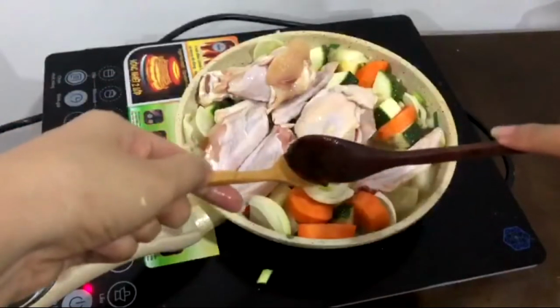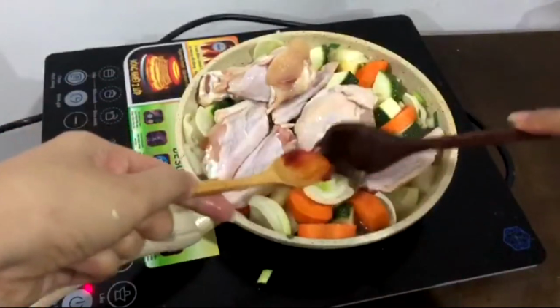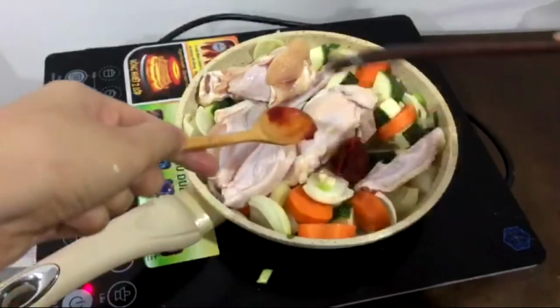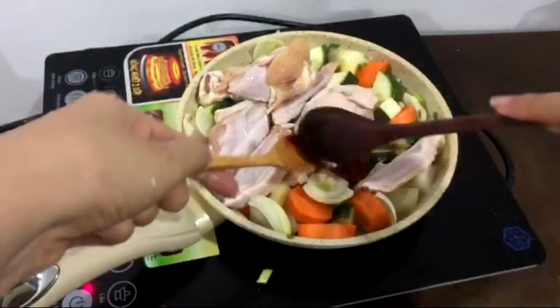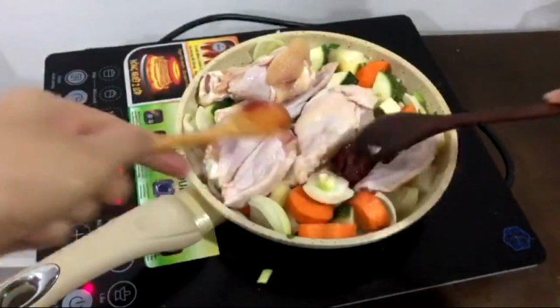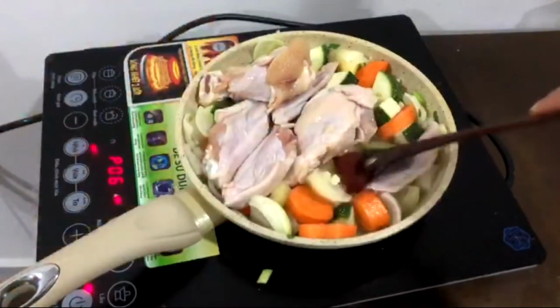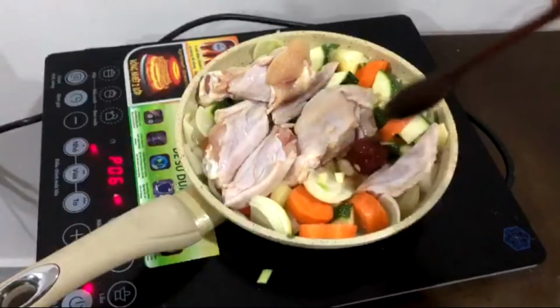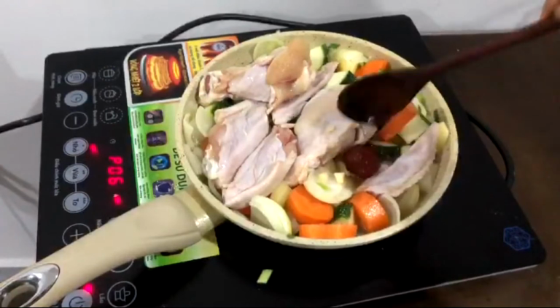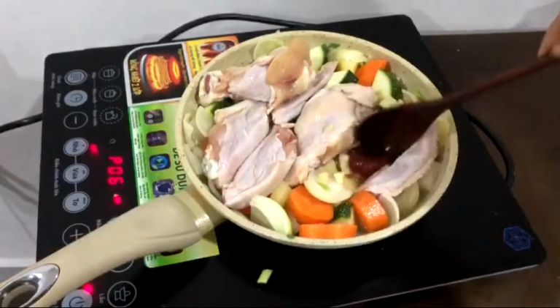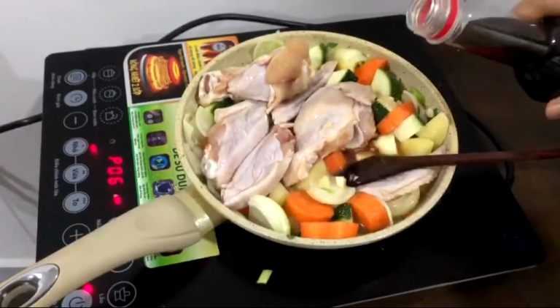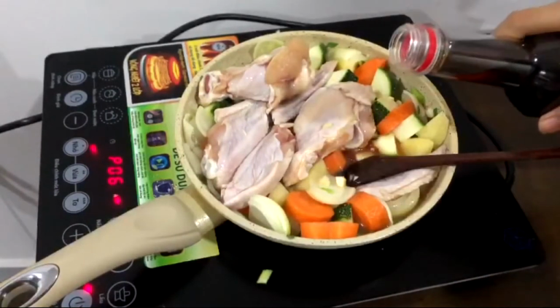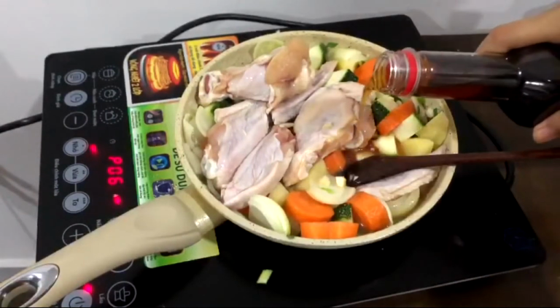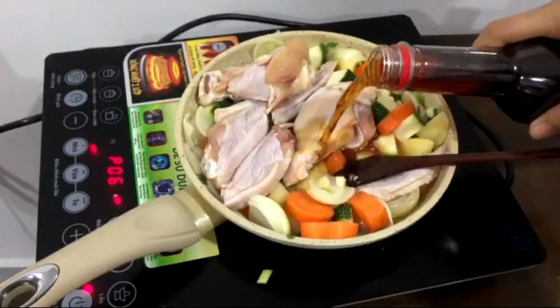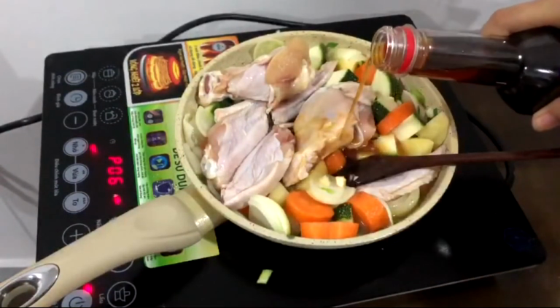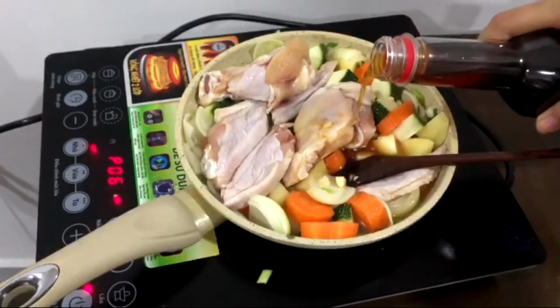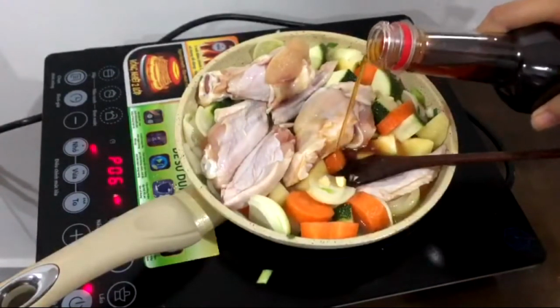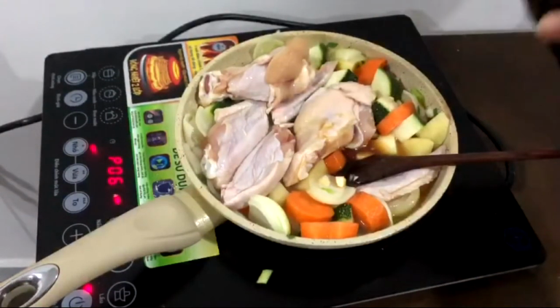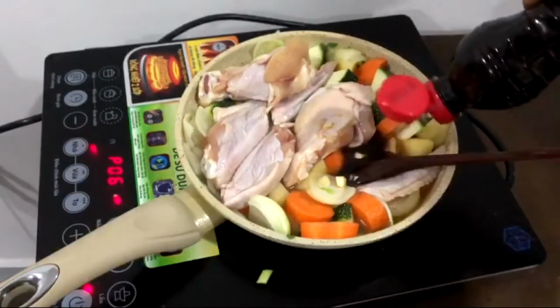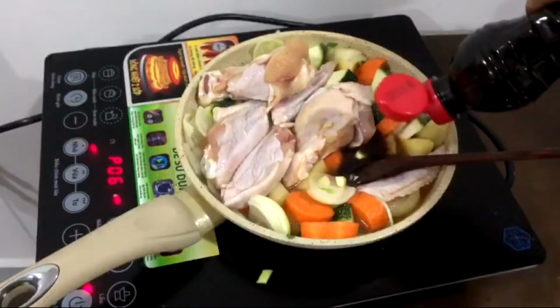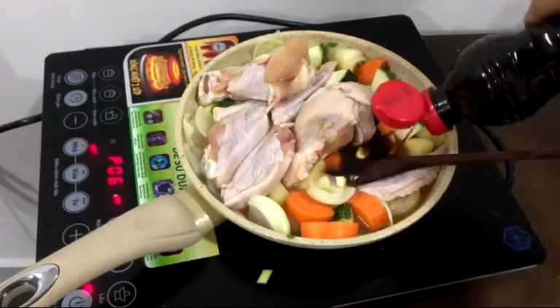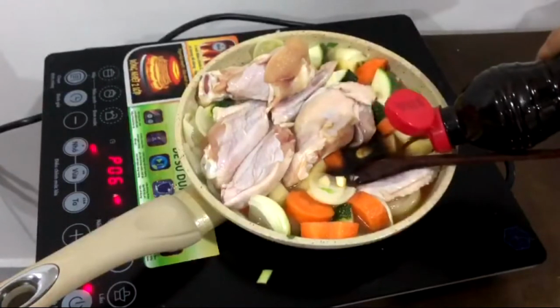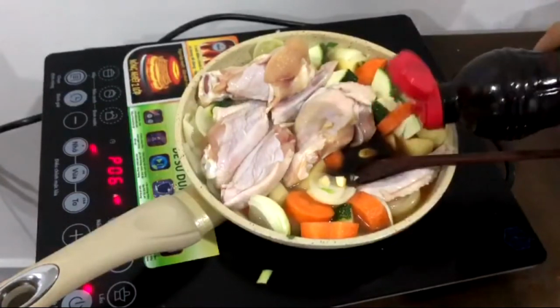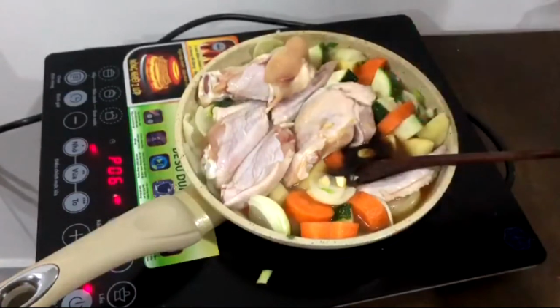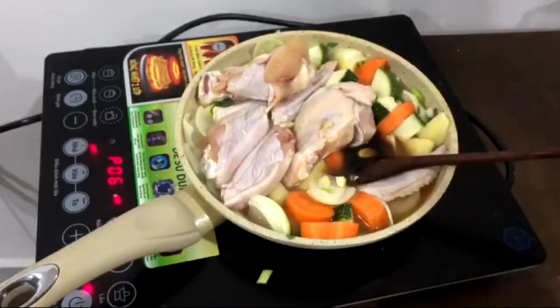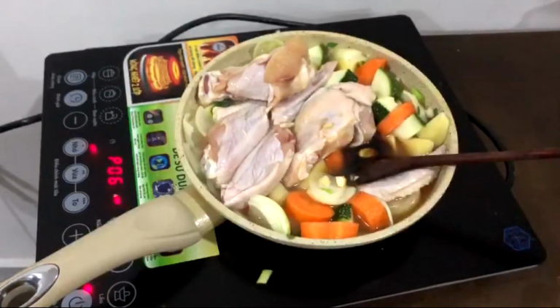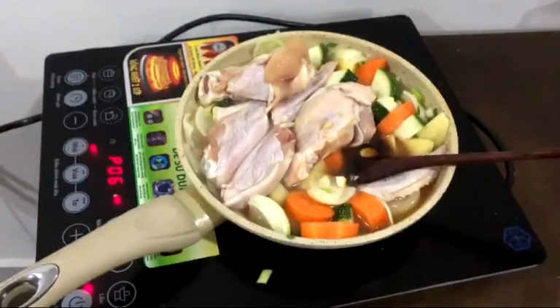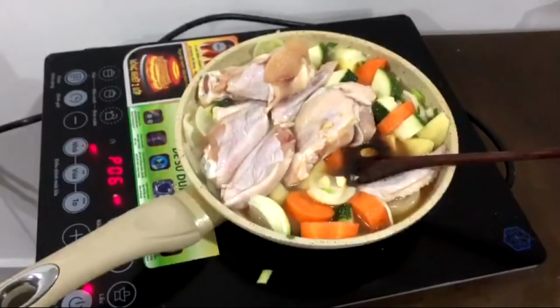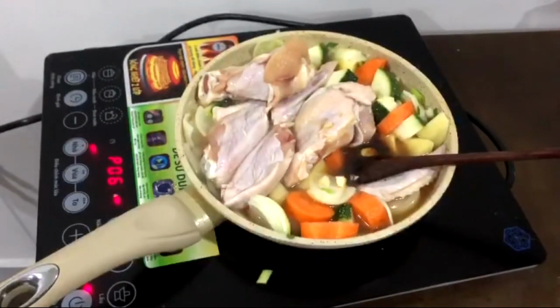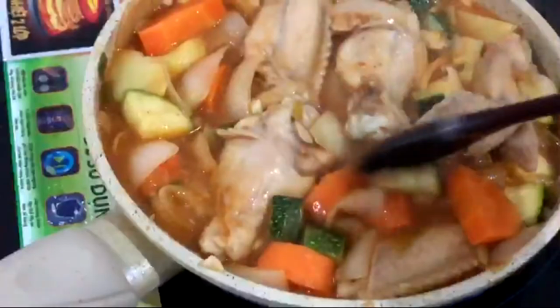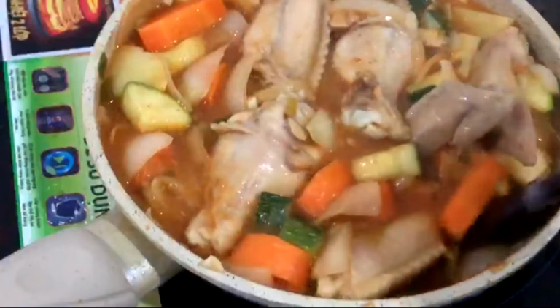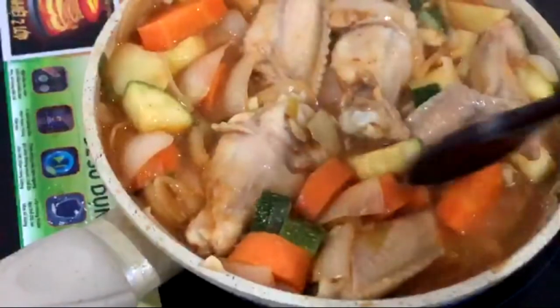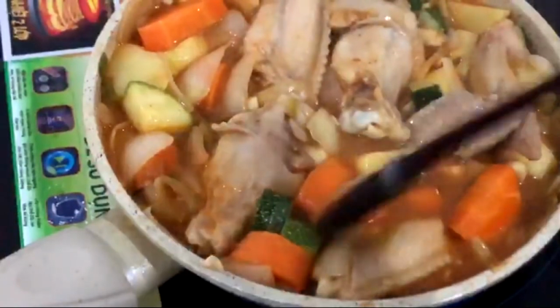For seasoning, this absolutely needs gochujang — it's a Korean hot pepper paste. Fish sauce, soy sauce, and also a bit of sugar, which I add in a bit later.